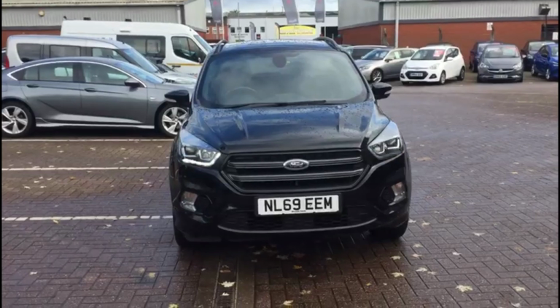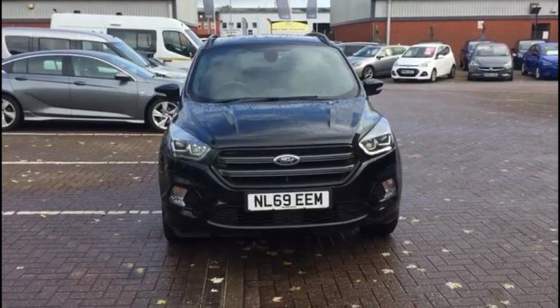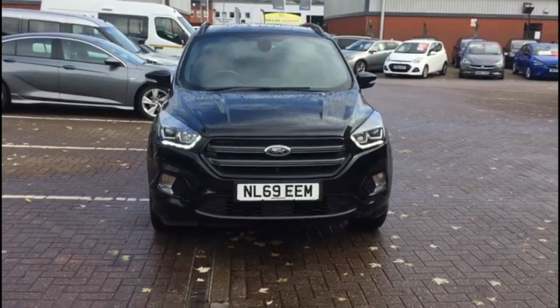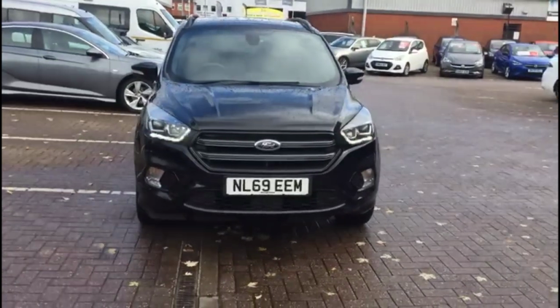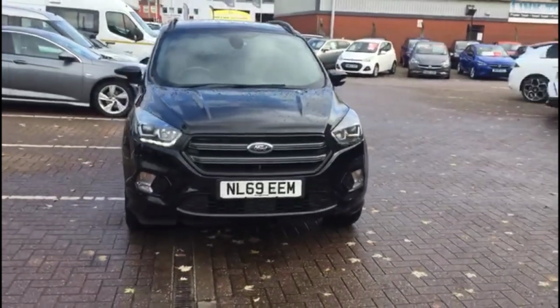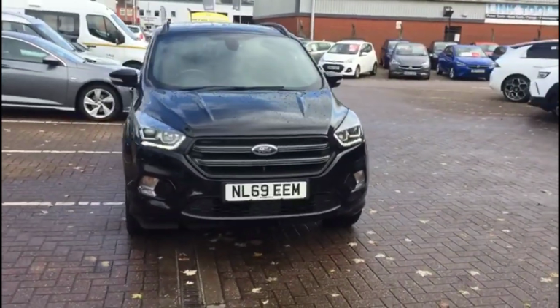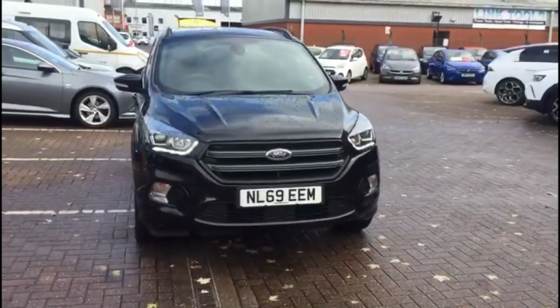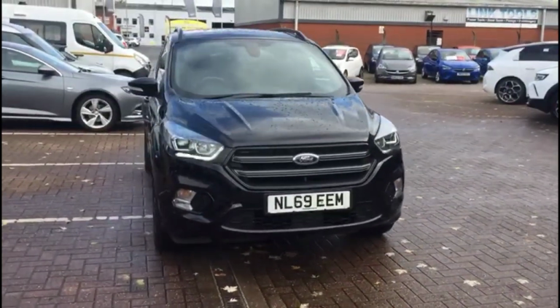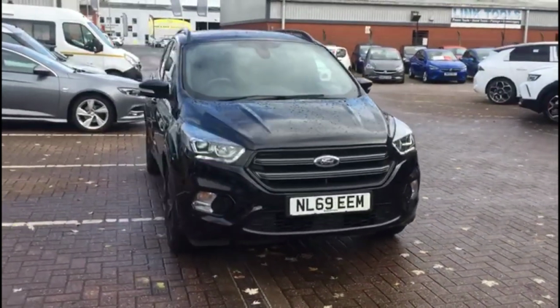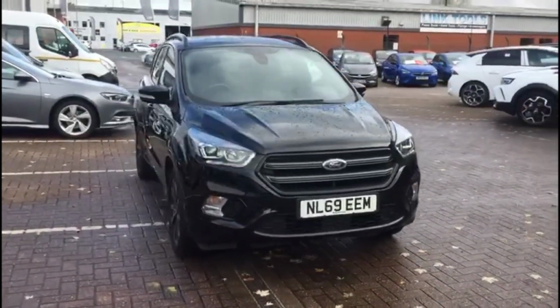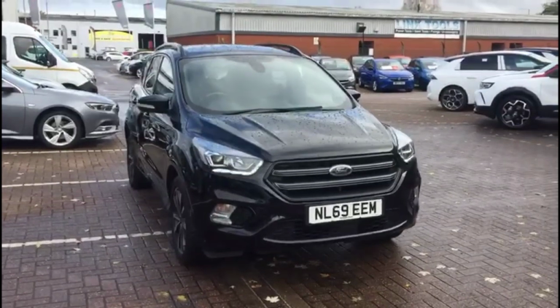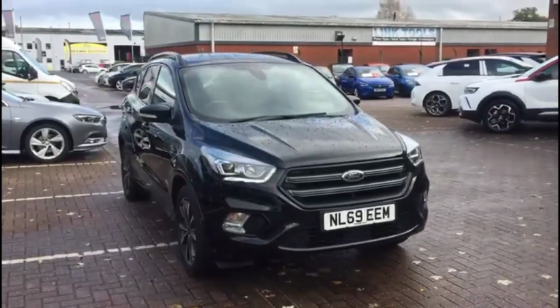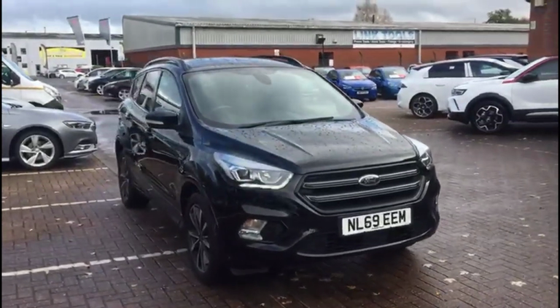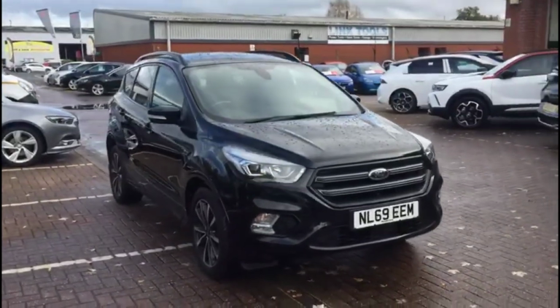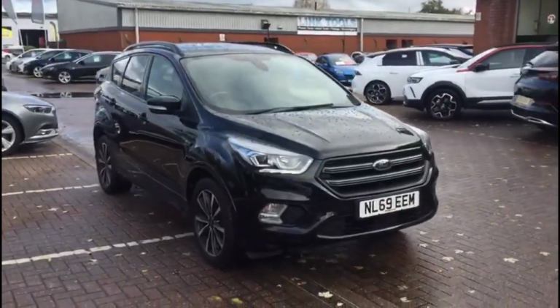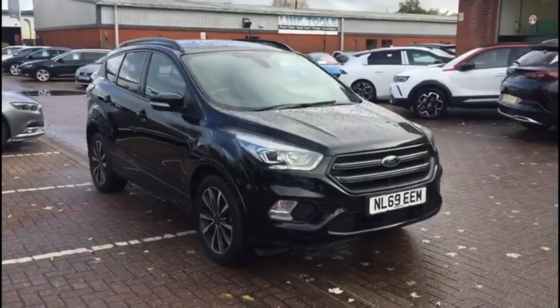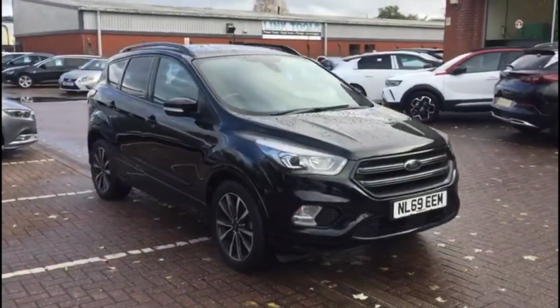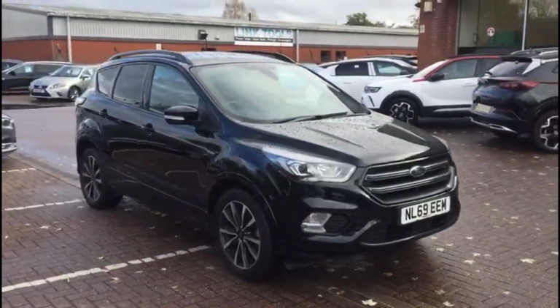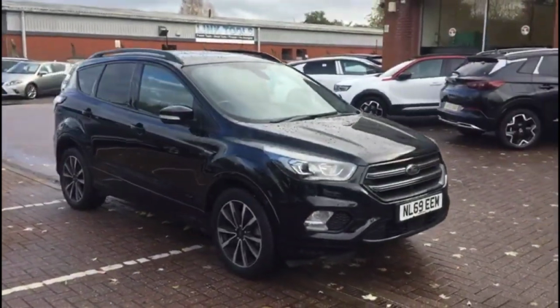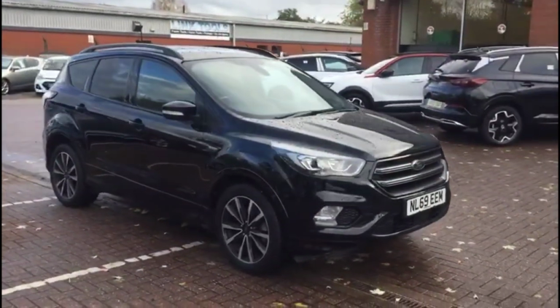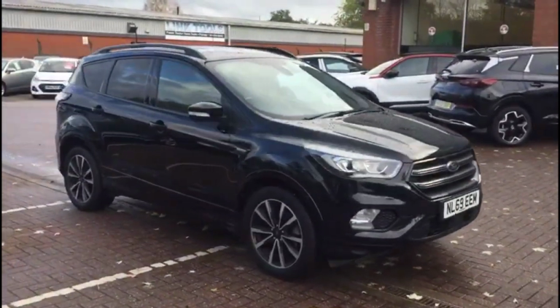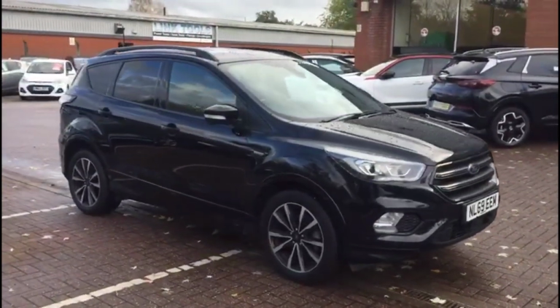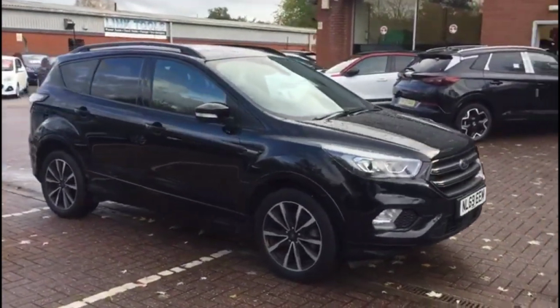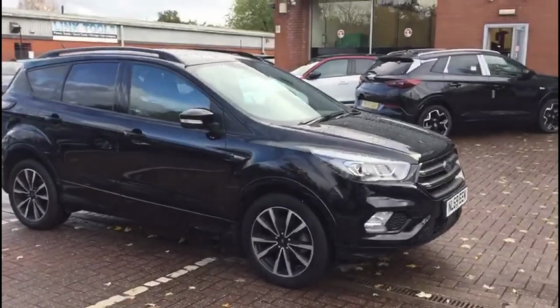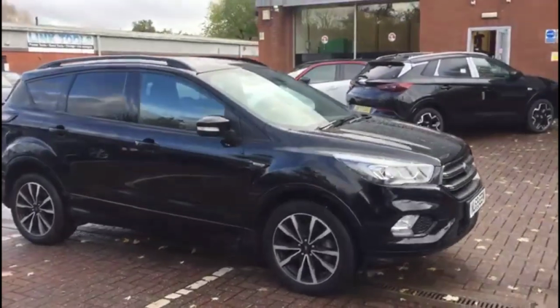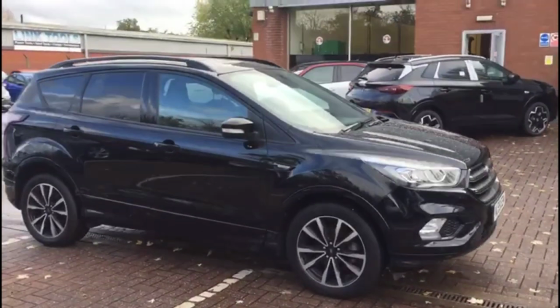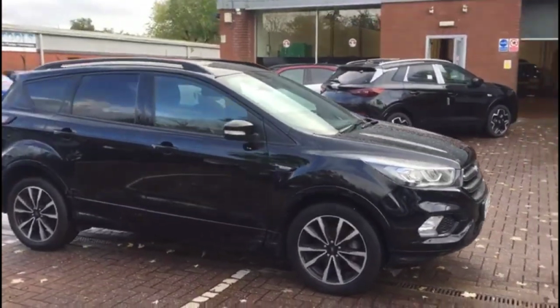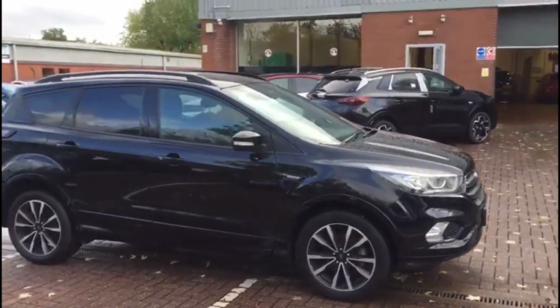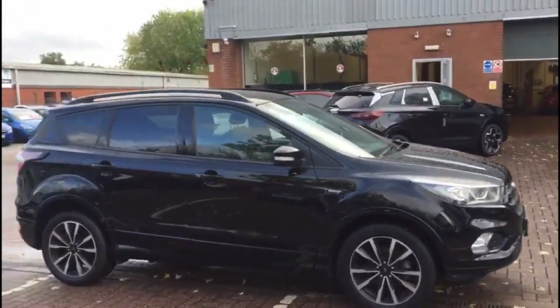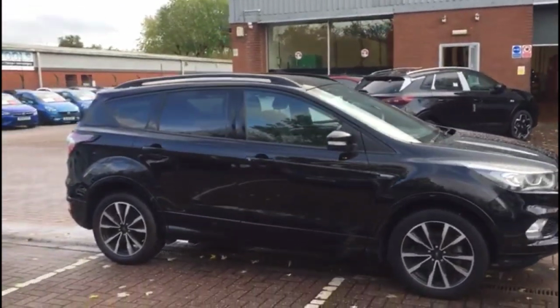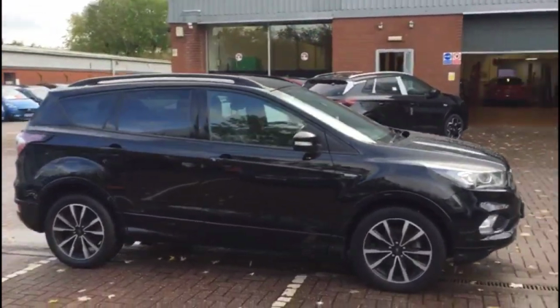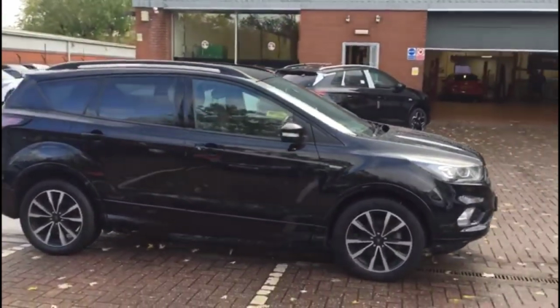Hello and welcome to Bayless Vauxhall. Today we're viewing a Ford Cougar 1.5 Turbo ST-Line. This vehicle has covered 32,807 miles and is finished in black. It comes with a Bayless warranty with the option to extend it up to 36 months.